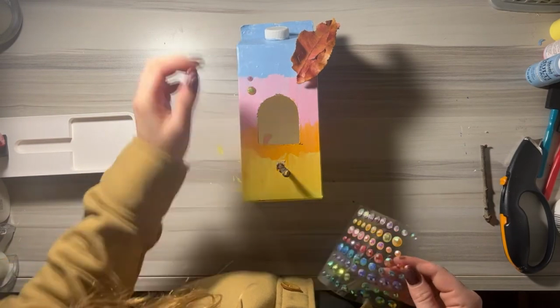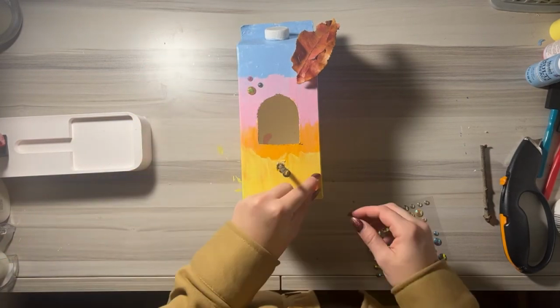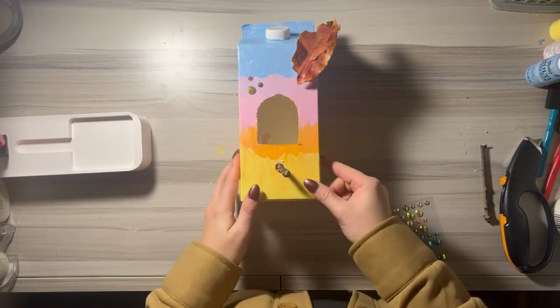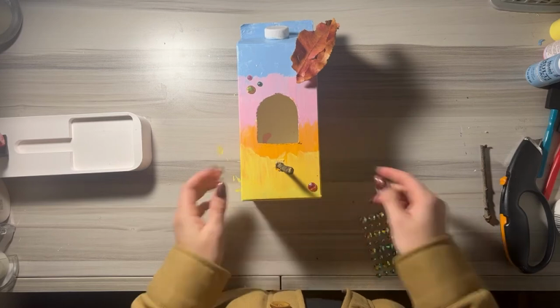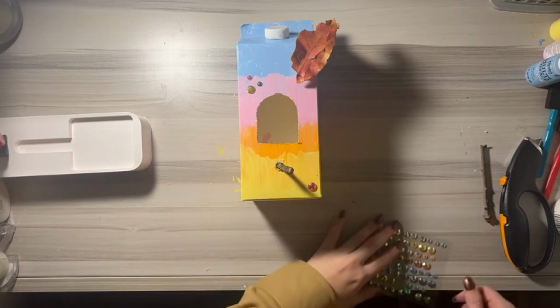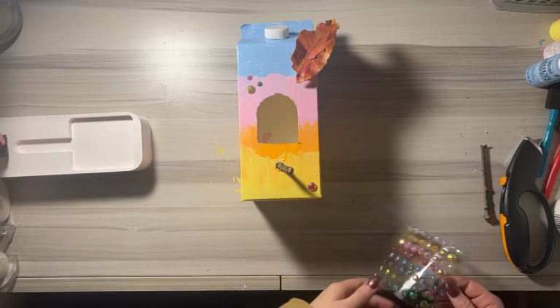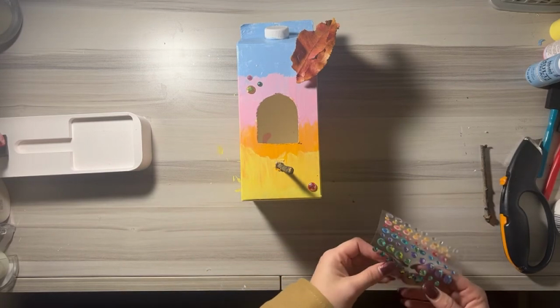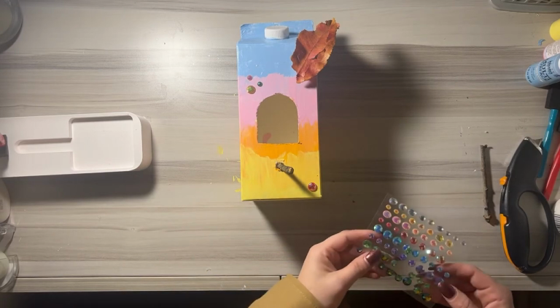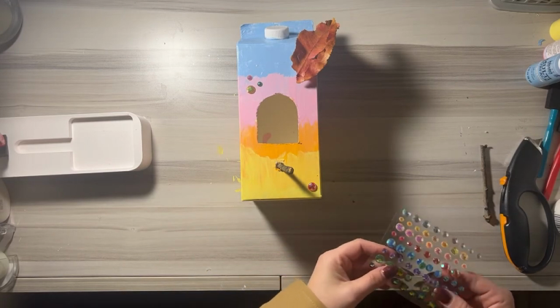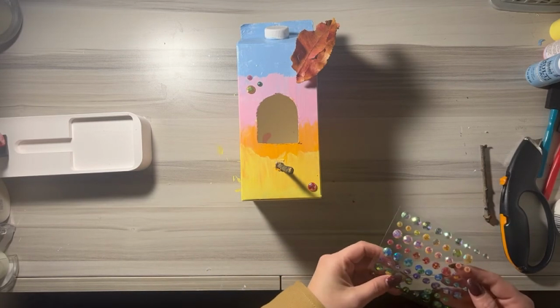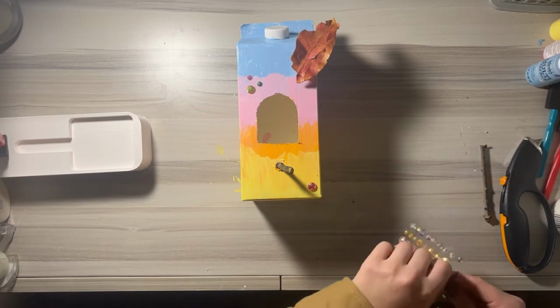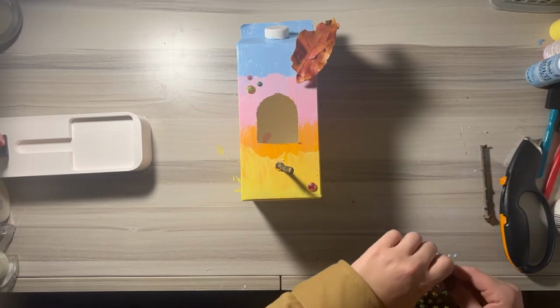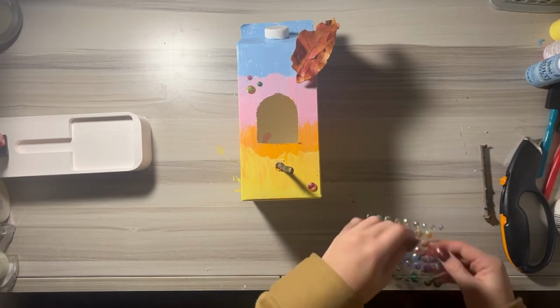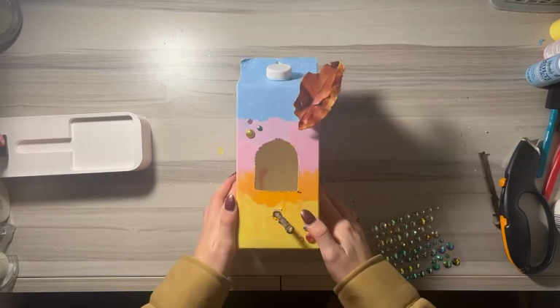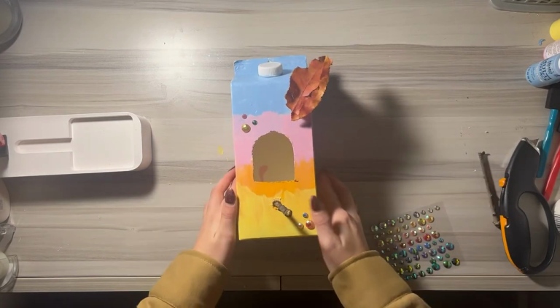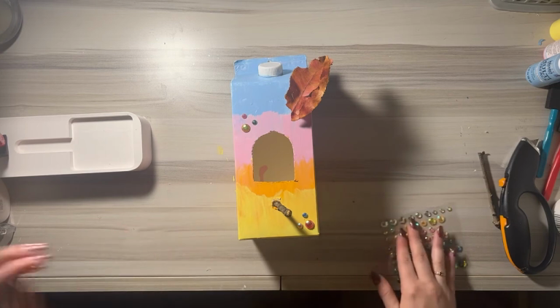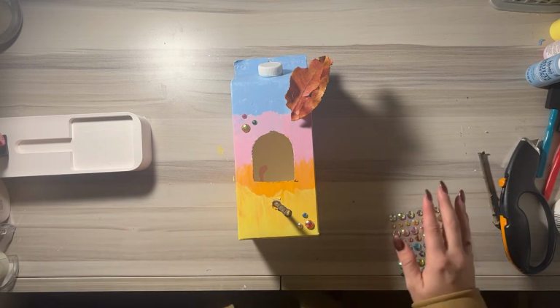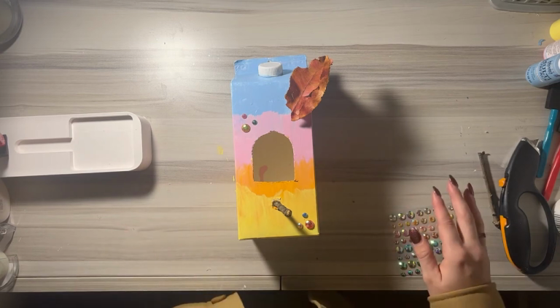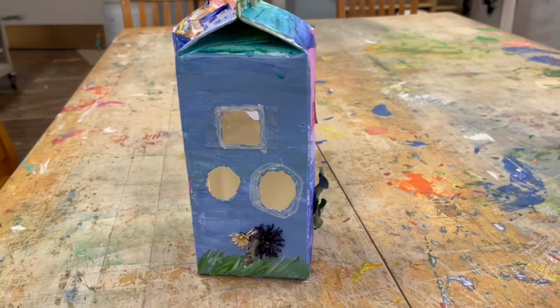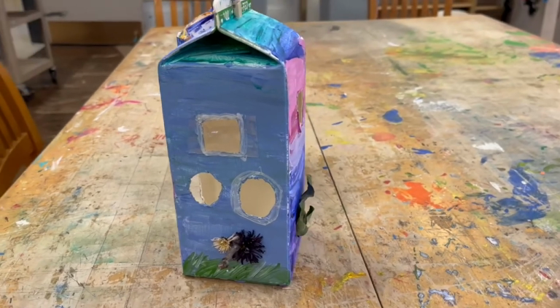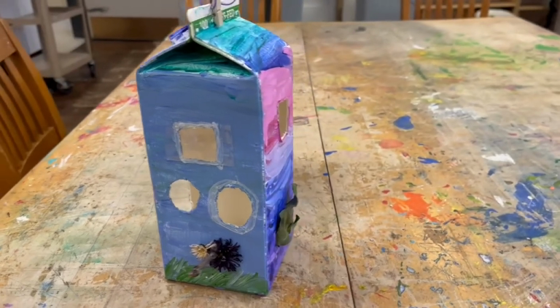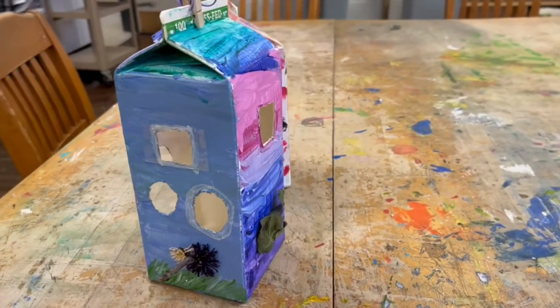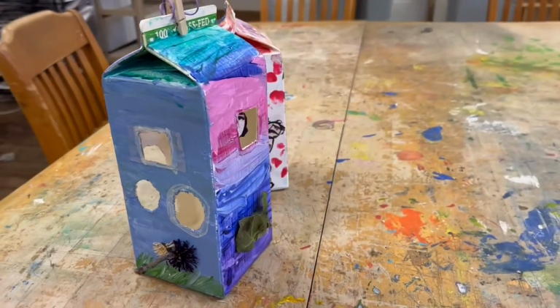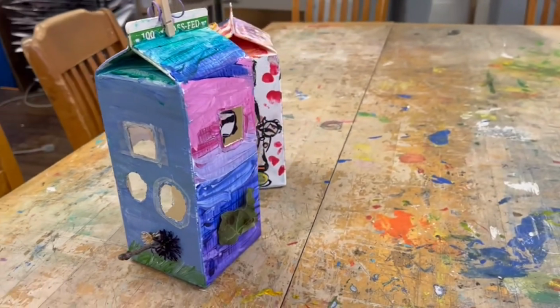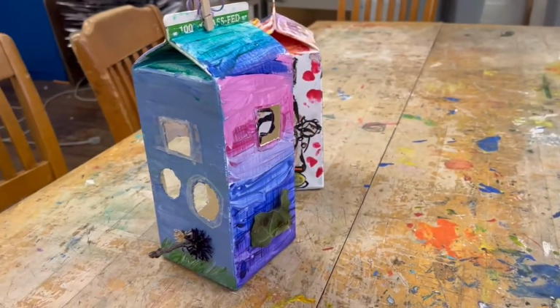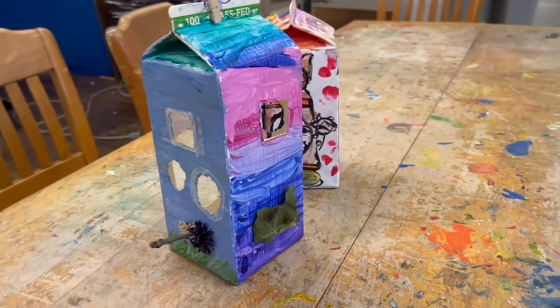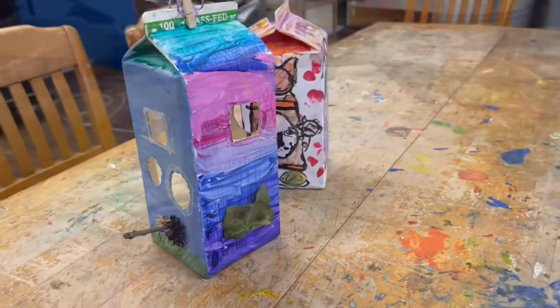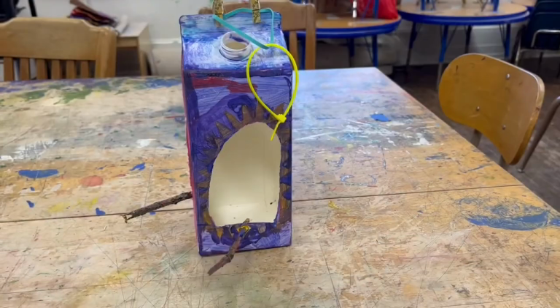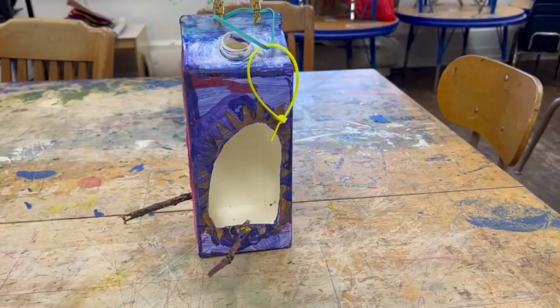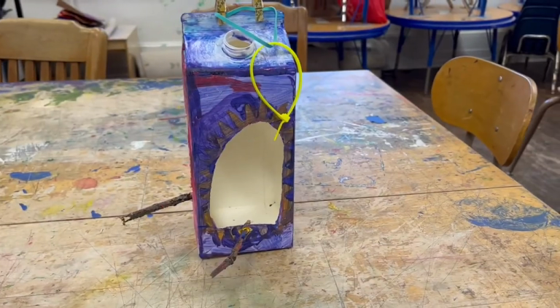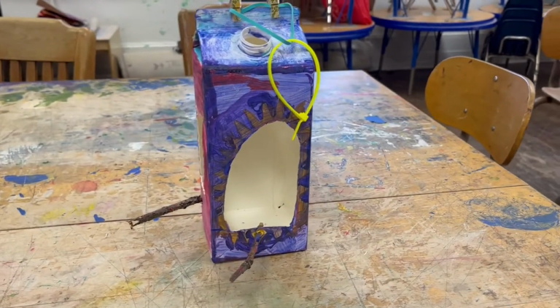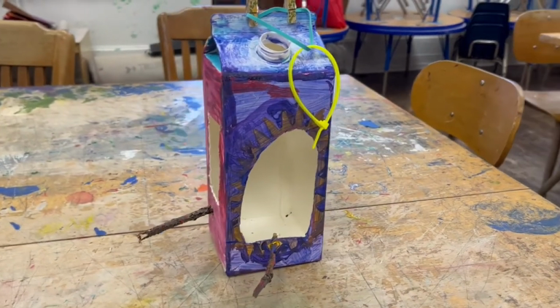Then they can use their school glue to glue leaves or other items on their birdhouses. I had some students add gems or googly eyes. Once they are done decorating, you can add string to the top to hang it up and they should have a finished sustainable birdhouse. These are some clips of what some of my students' birdhouses looked like when they were all finished.